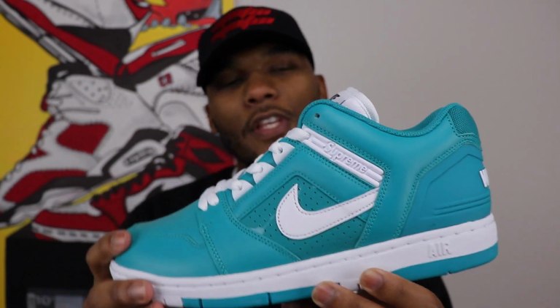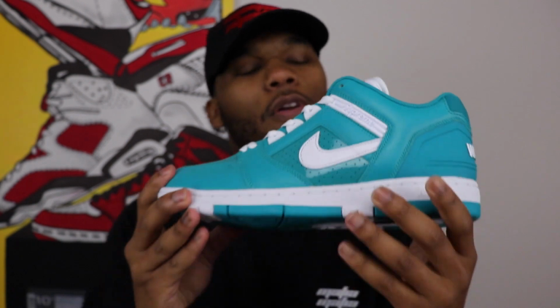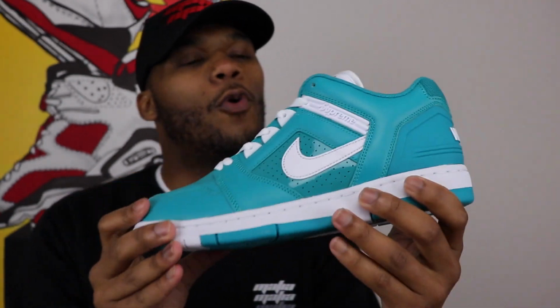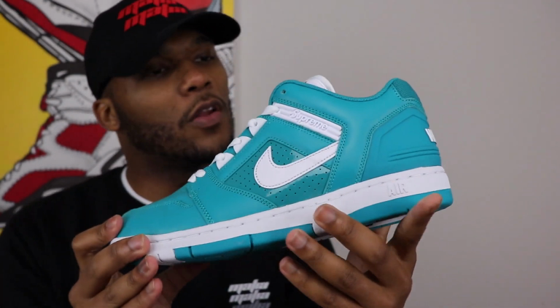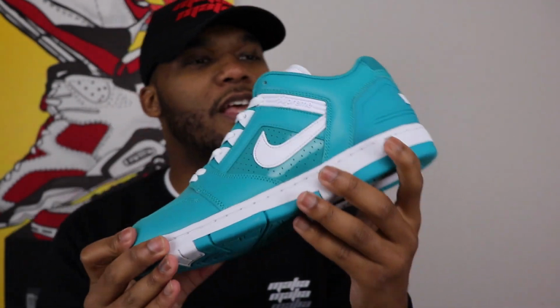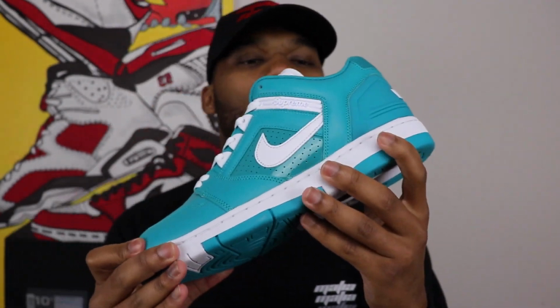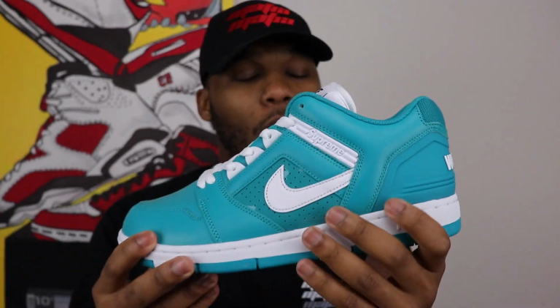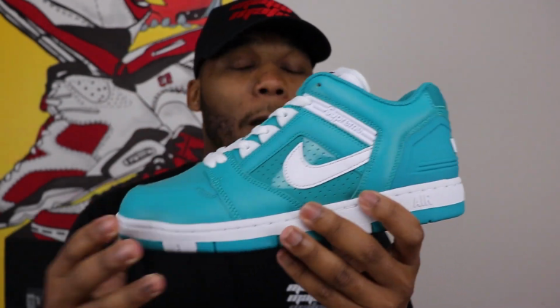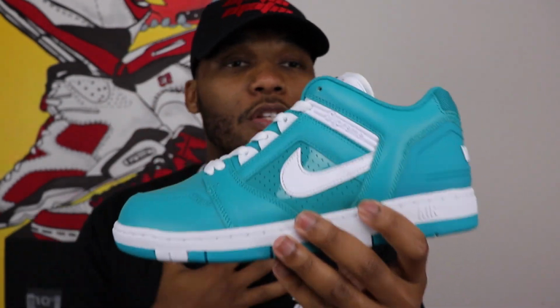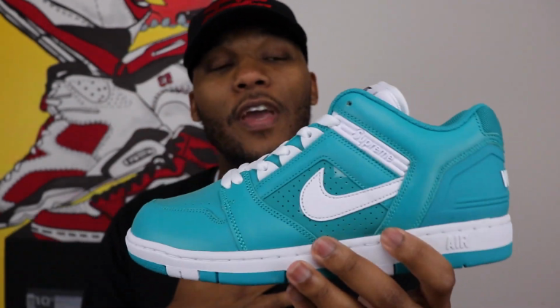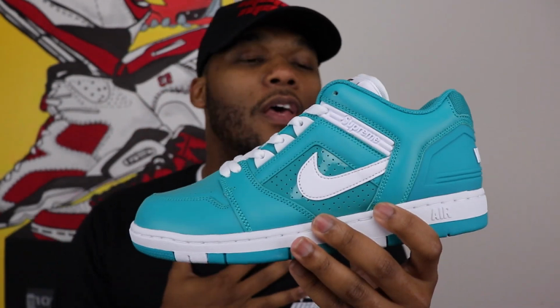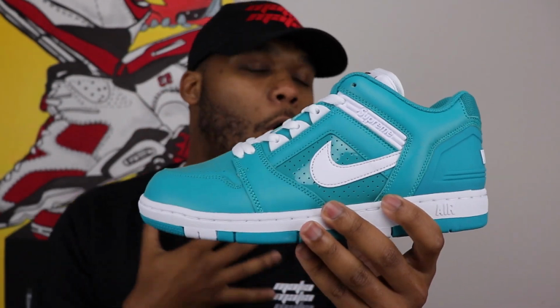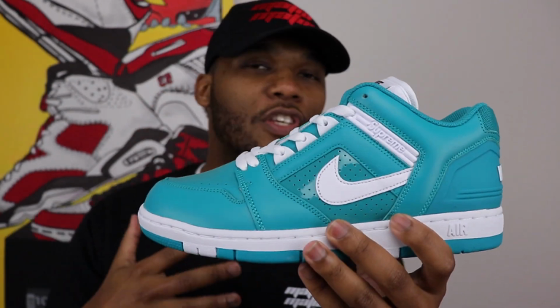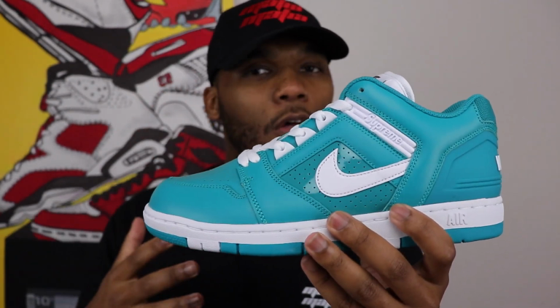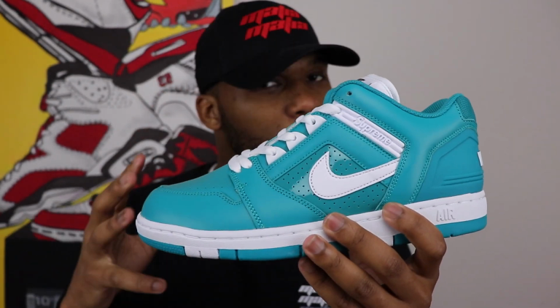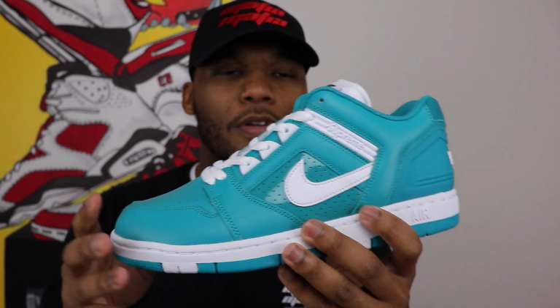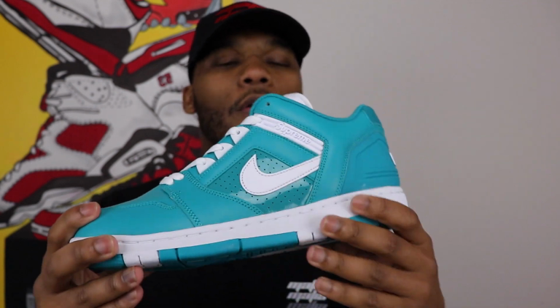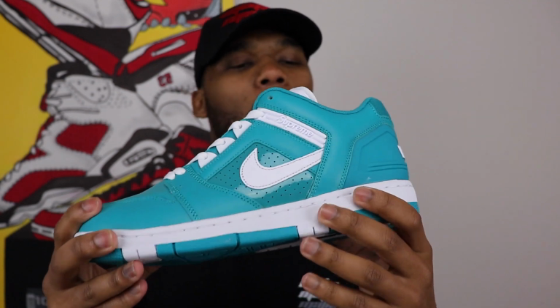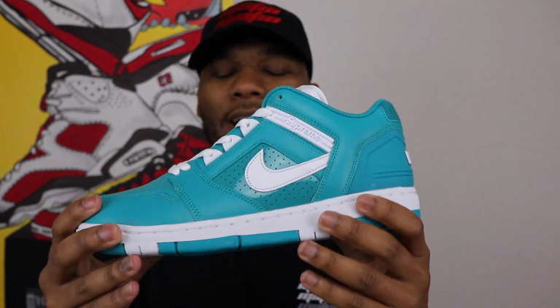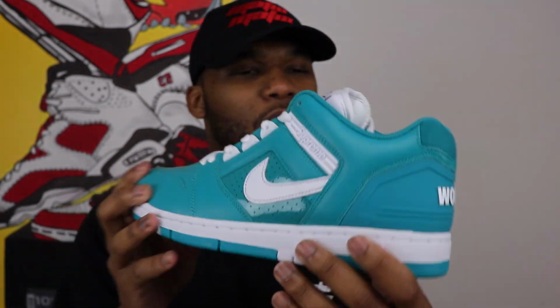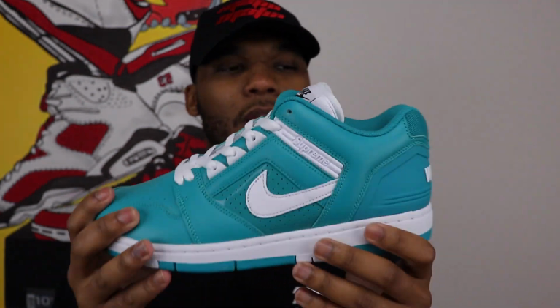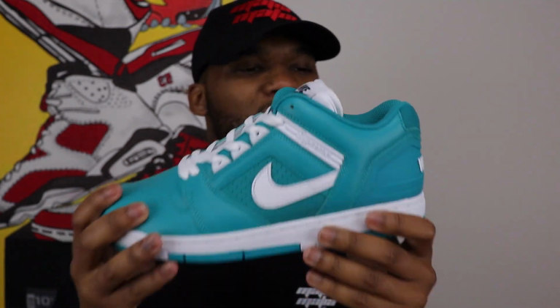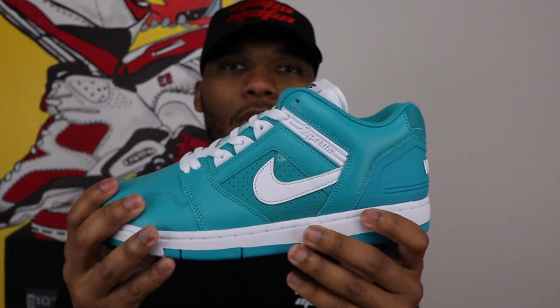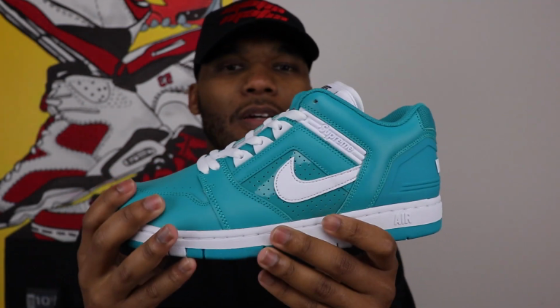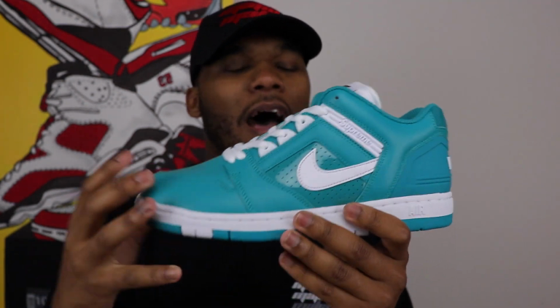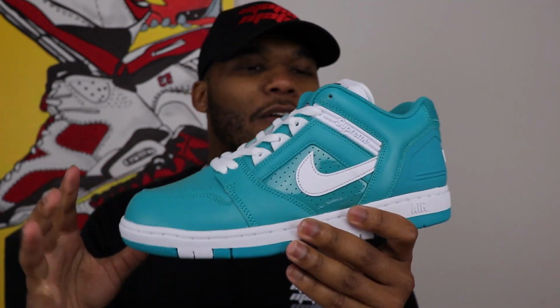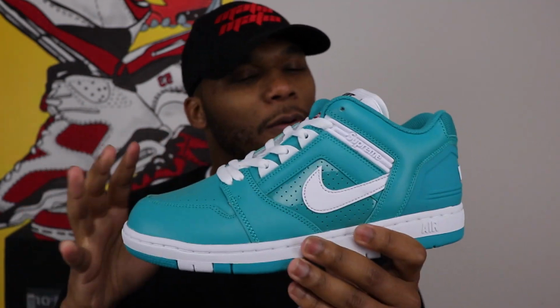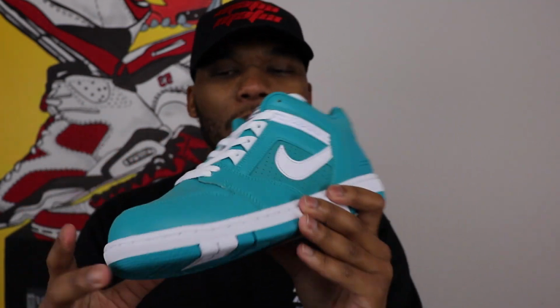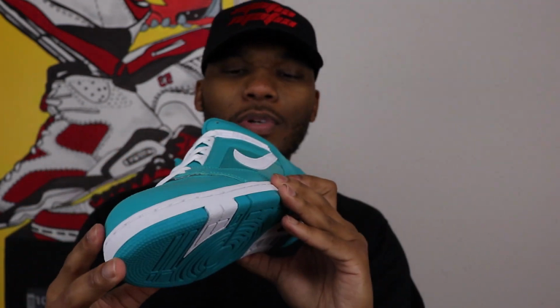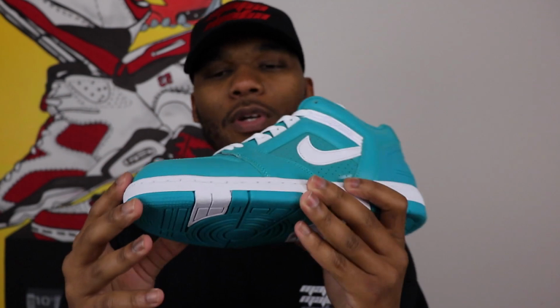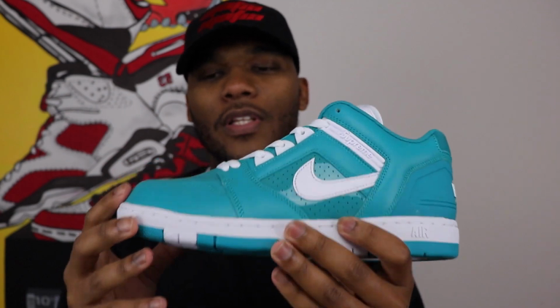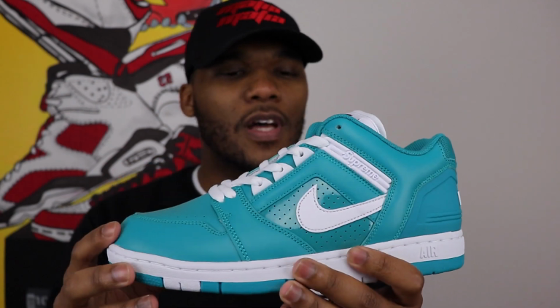This was one of four colorways that dropped. This one was my personal favorite. The orange and the yellow were also personal favorites of mine, but there was just something about this teal color — I thought I could probably match it with some really dope stuff.